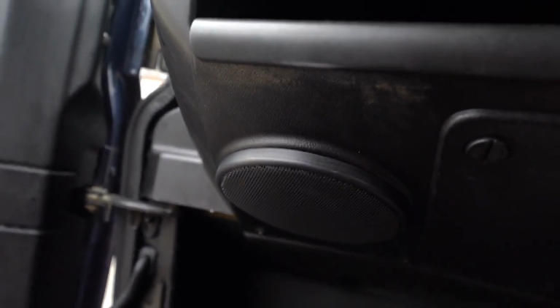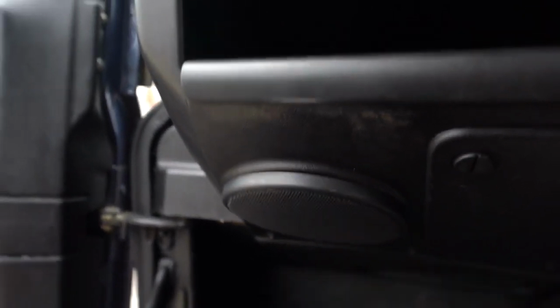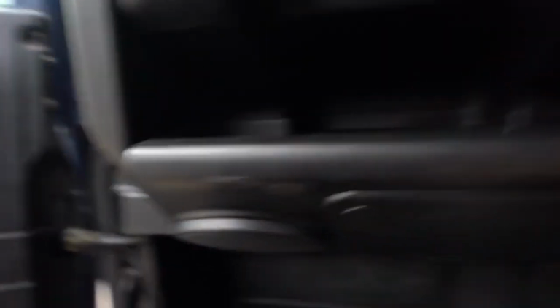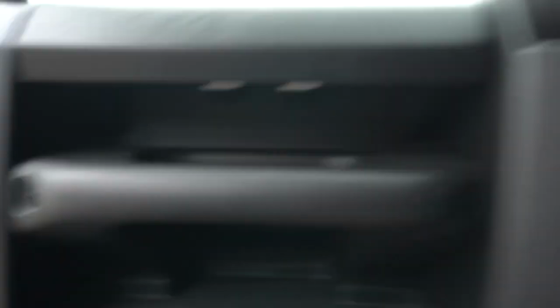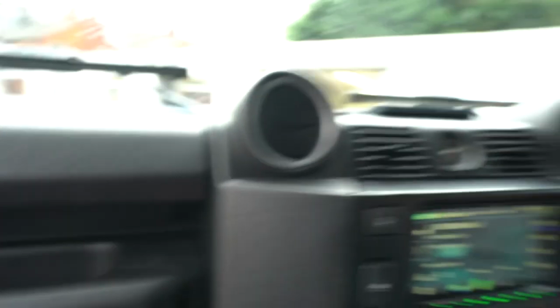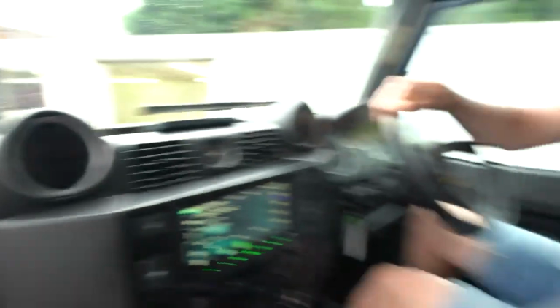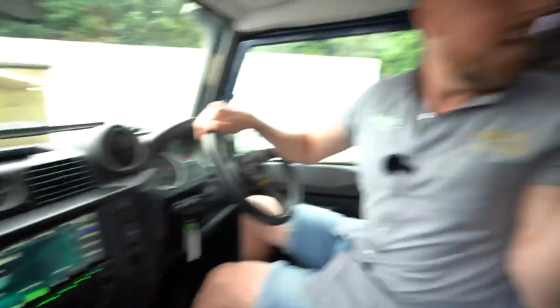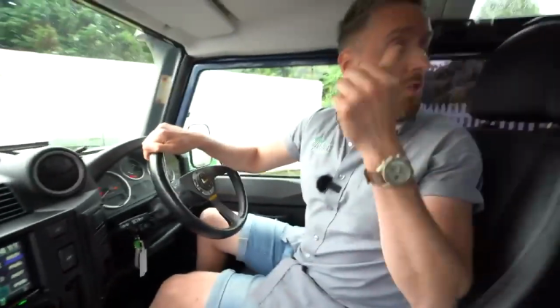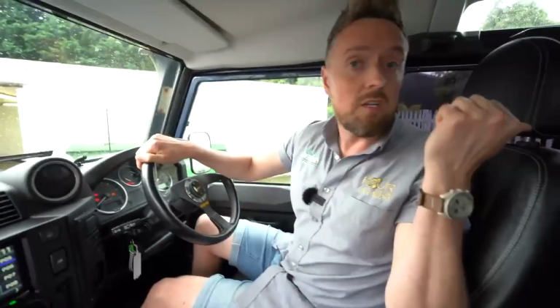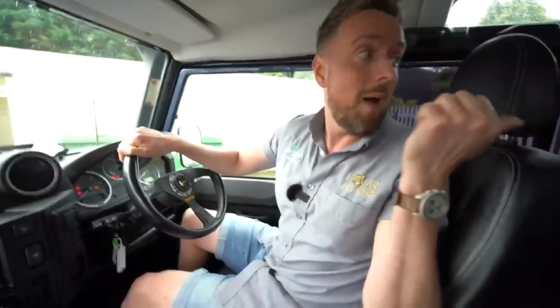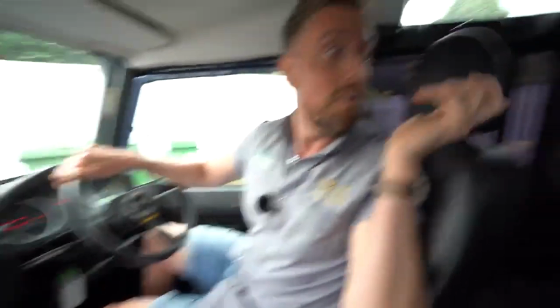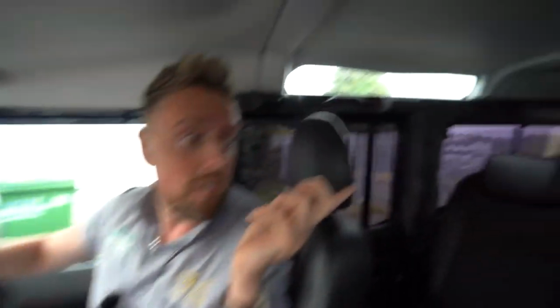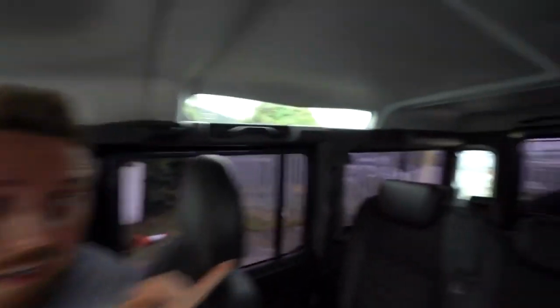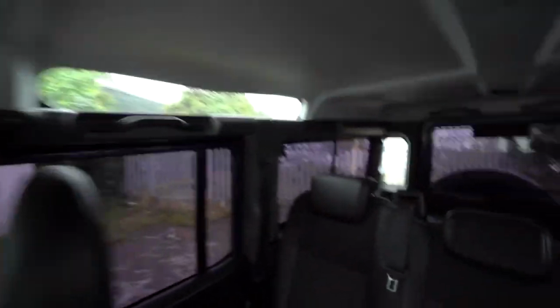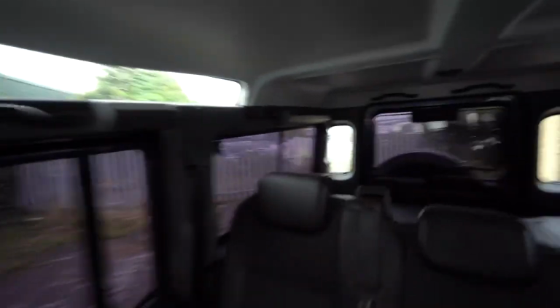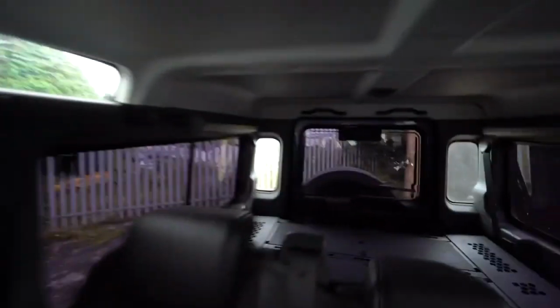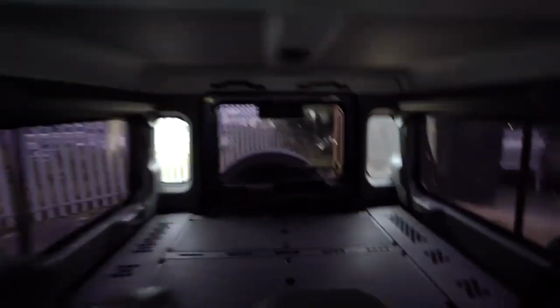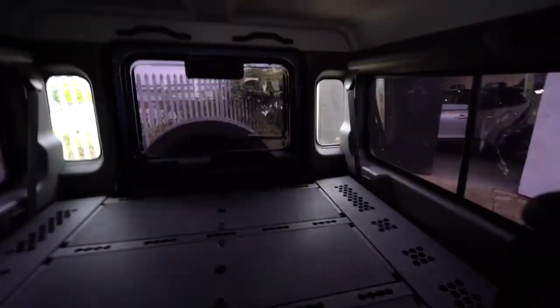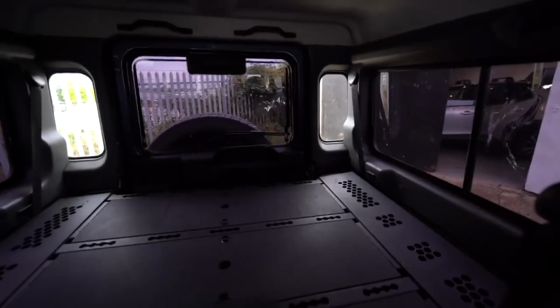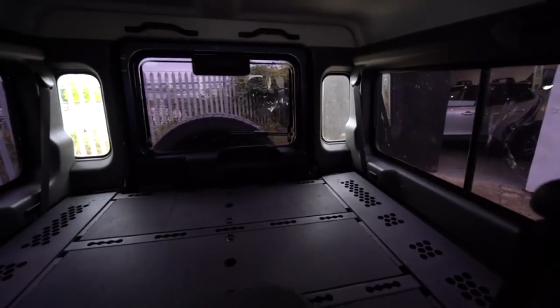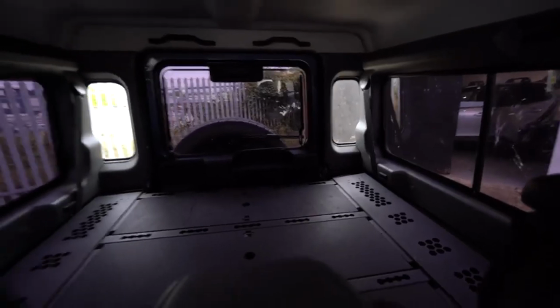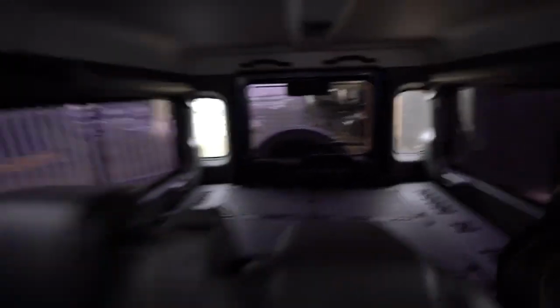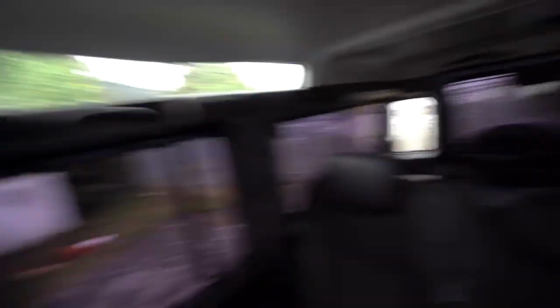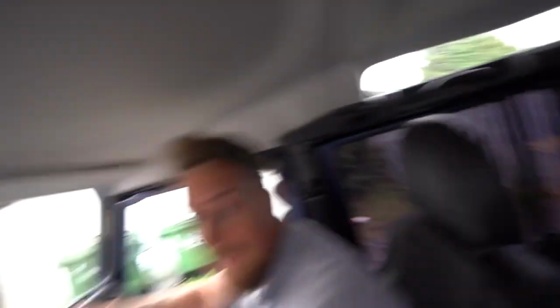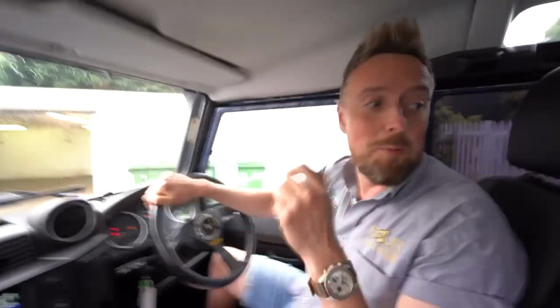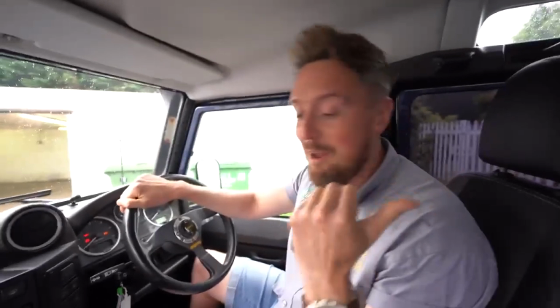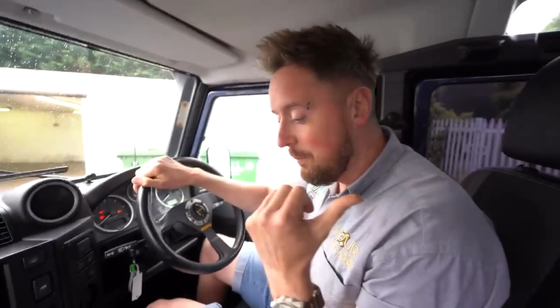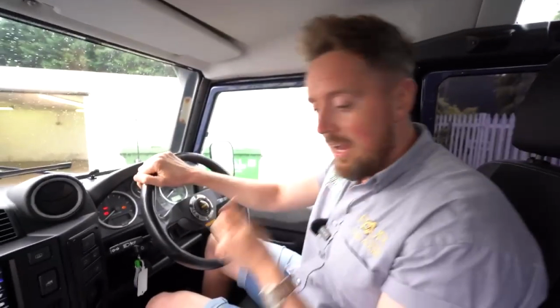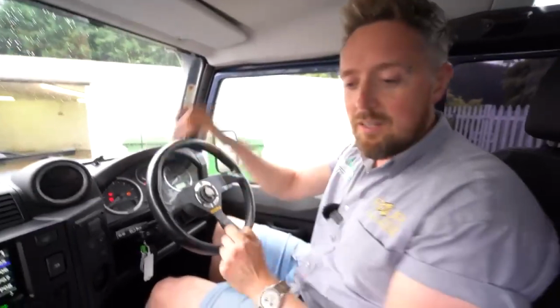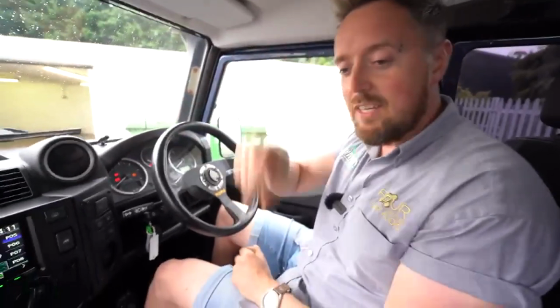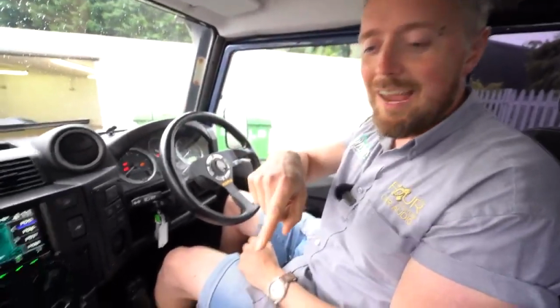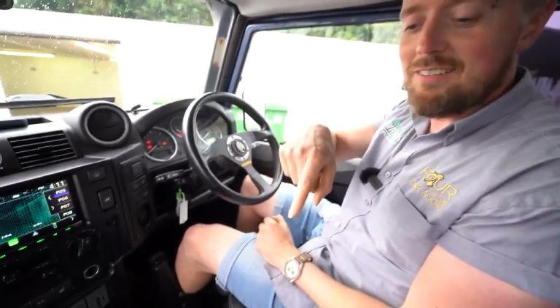We've upgraded the rear speakers as well because this is a 110, so you've got speakers at the very back — they've been upgraded. You may be able to see them, though there's a big storage tray there. But that gives you a bit of rear feel. And then underneath the seat where the cameraman is sitting, there's a subwoofer.